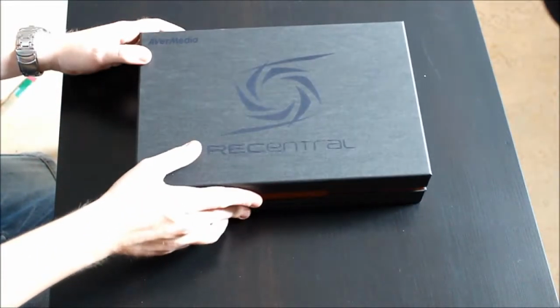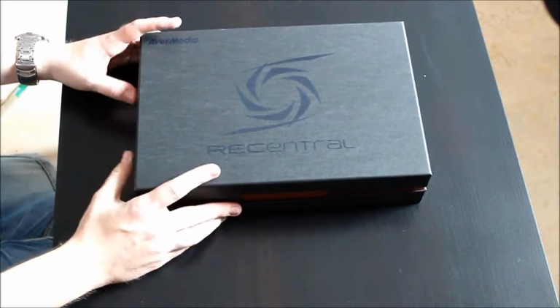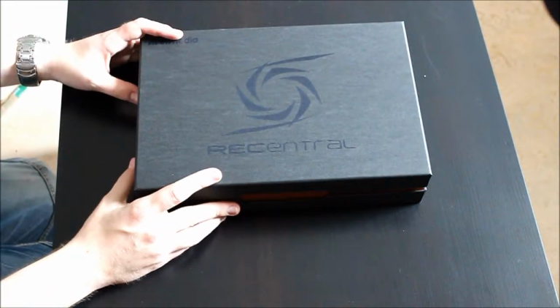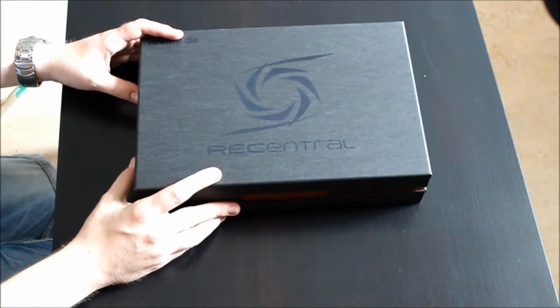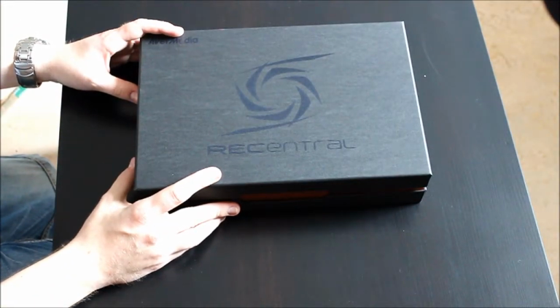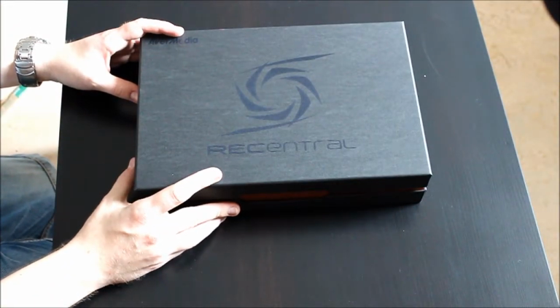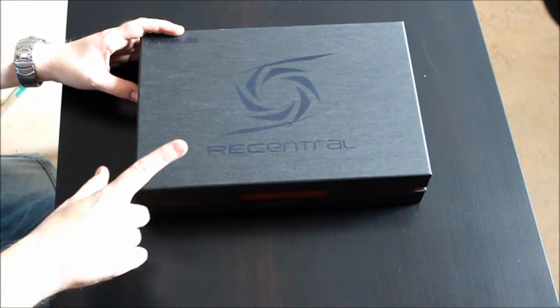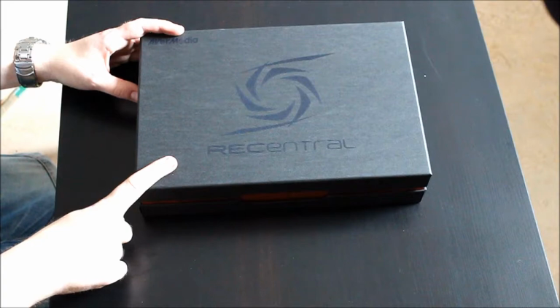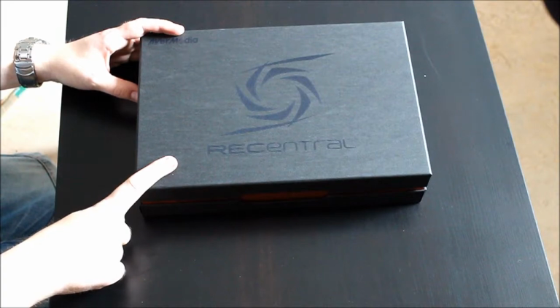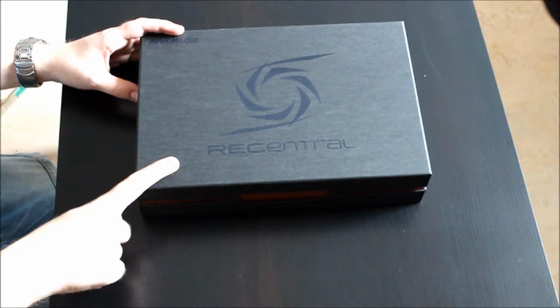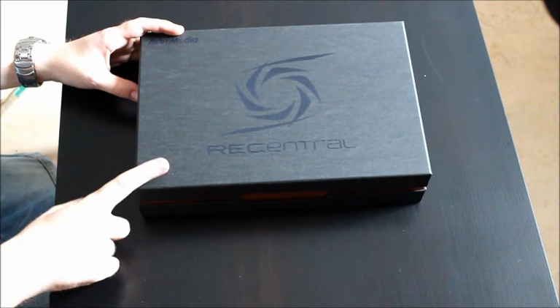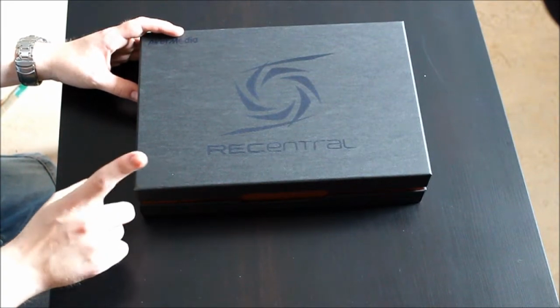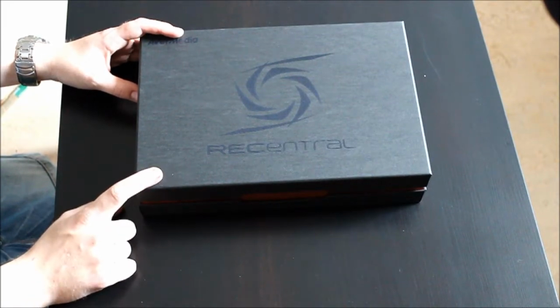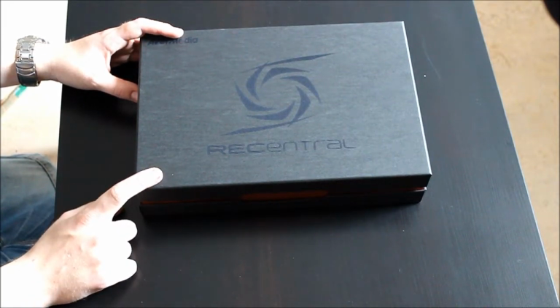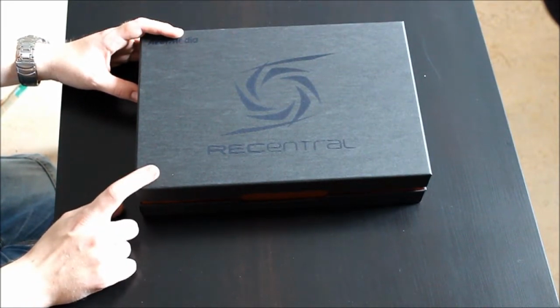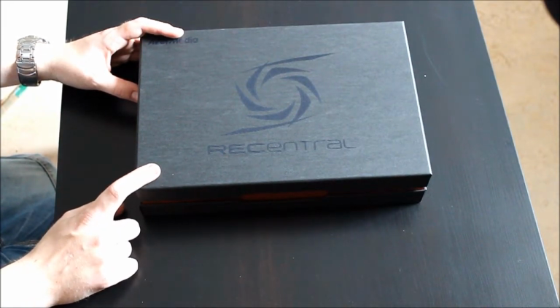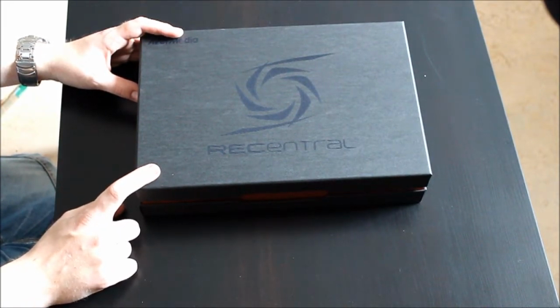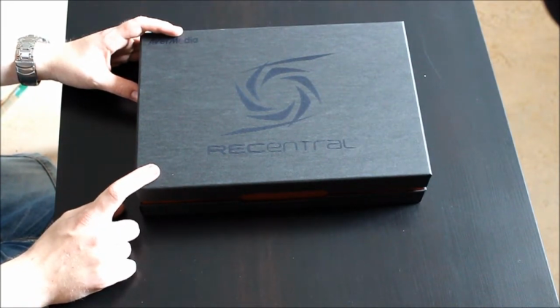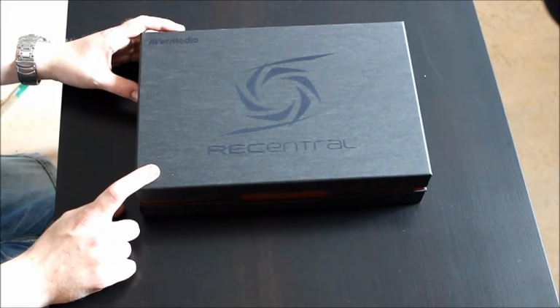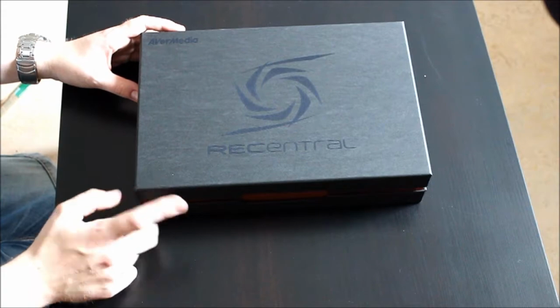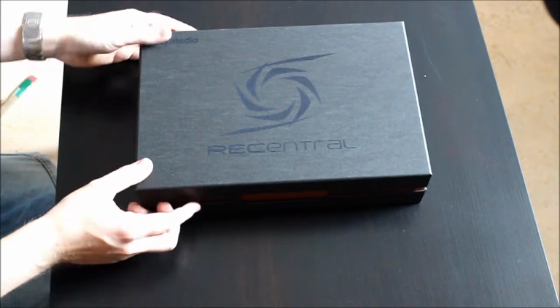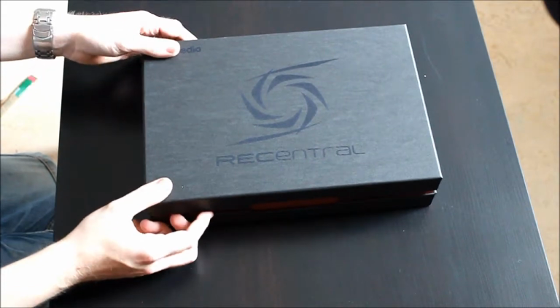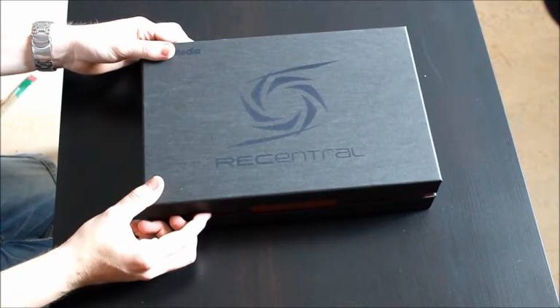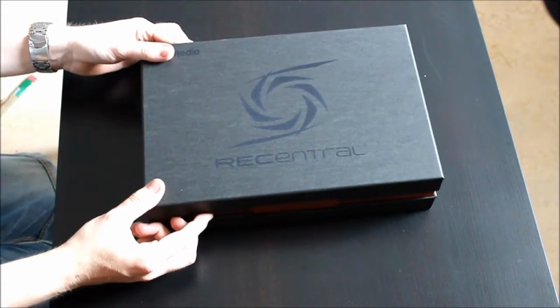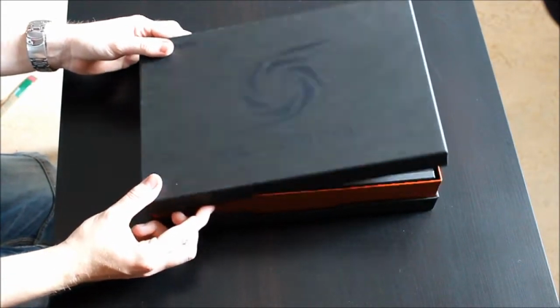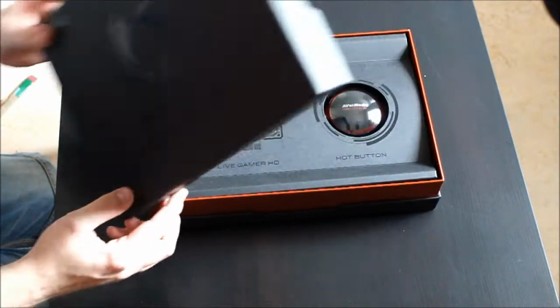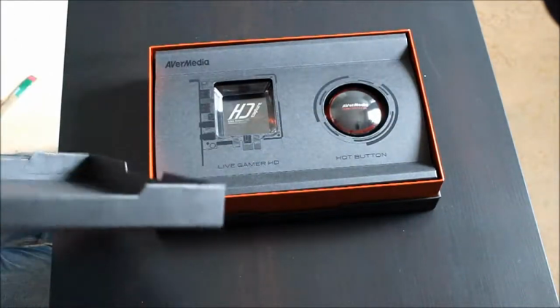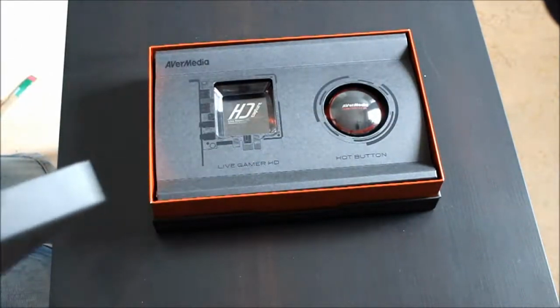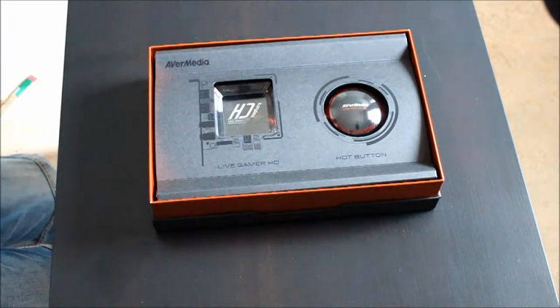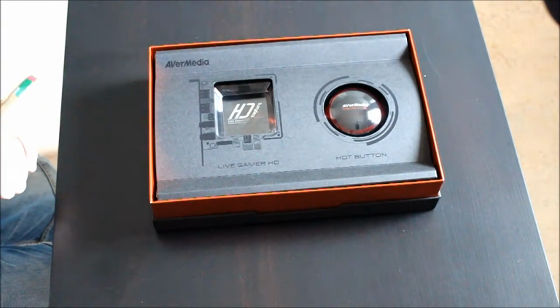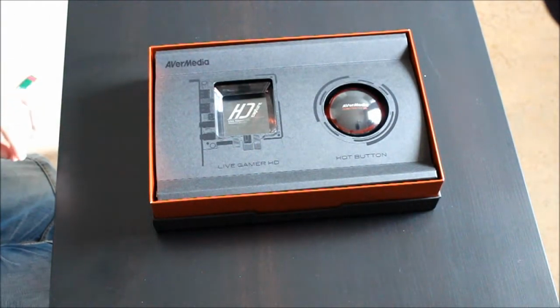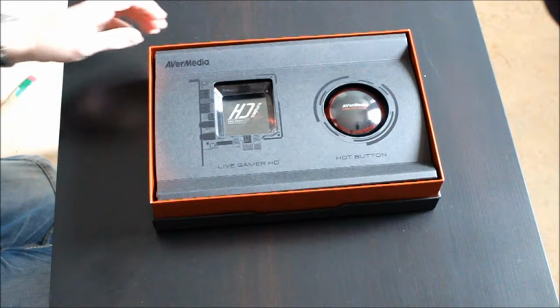It looks really nice, I like the quality. It's a good design — I would actually make sweet sweet love to this box. I'm gonna do it later, anyways.